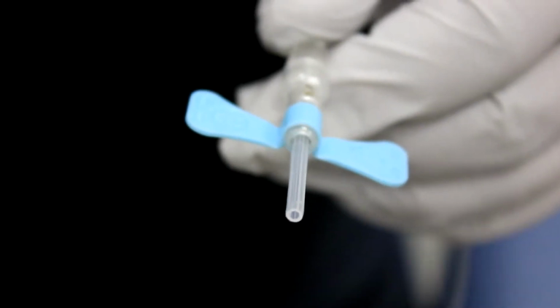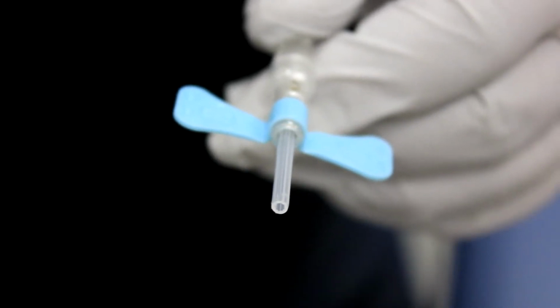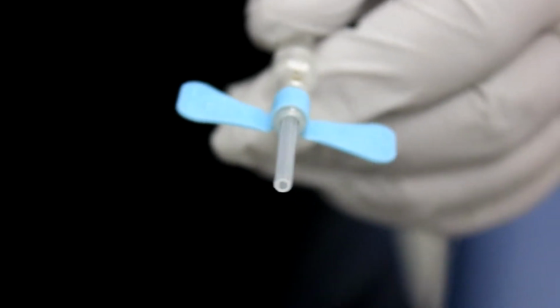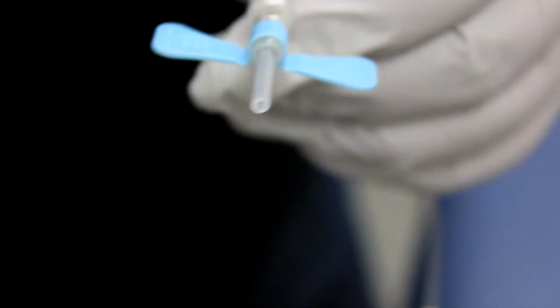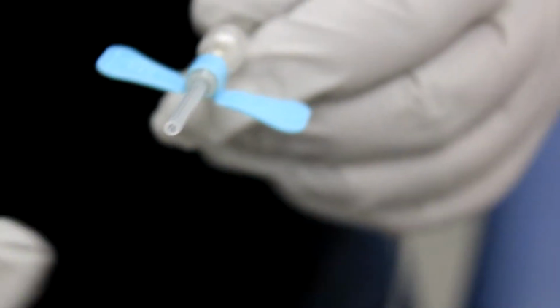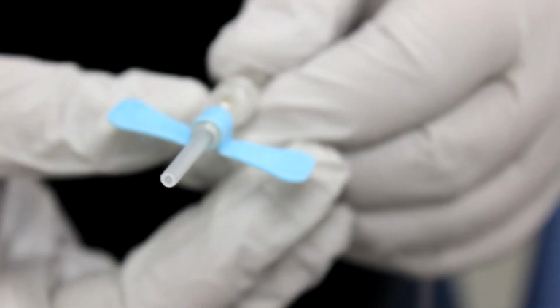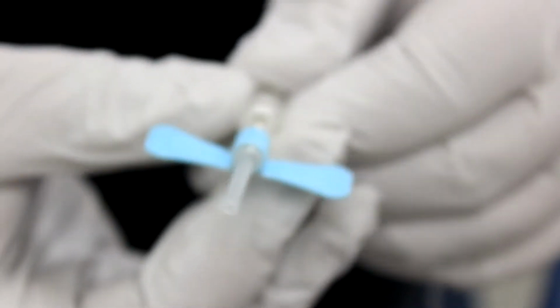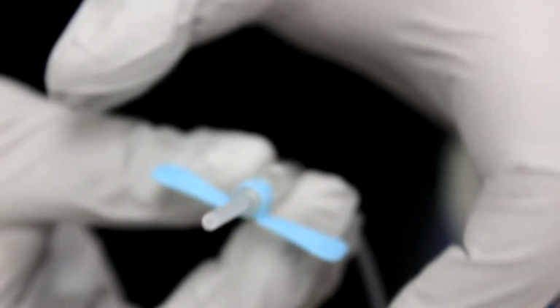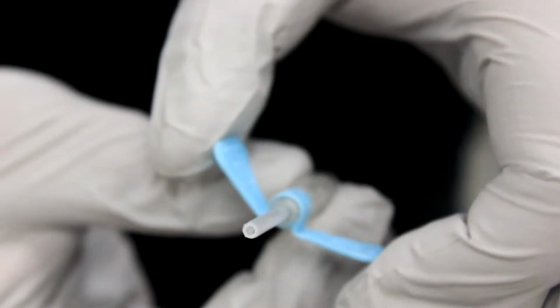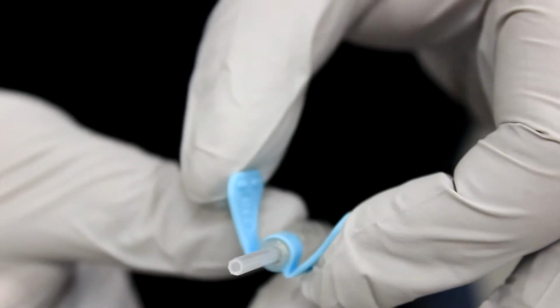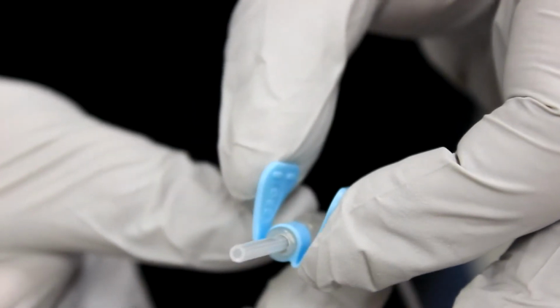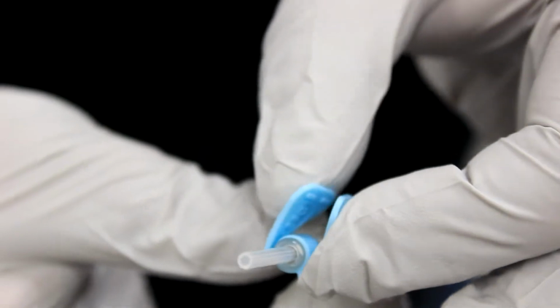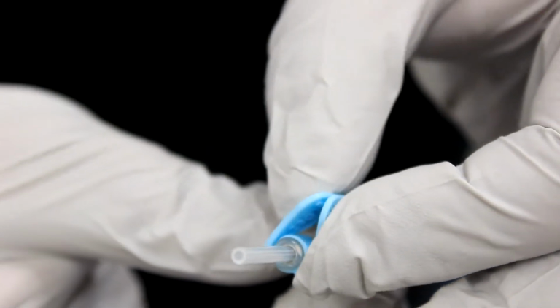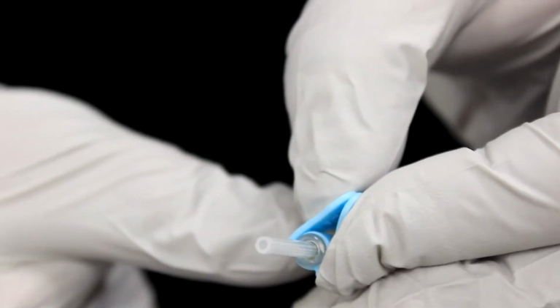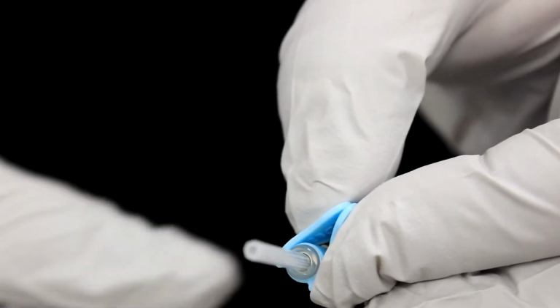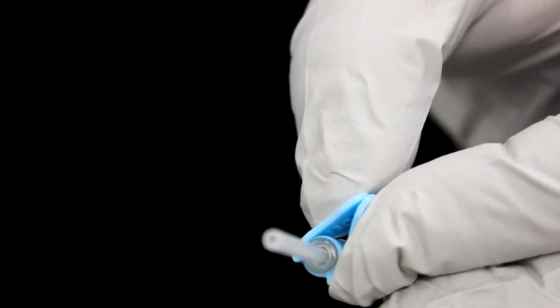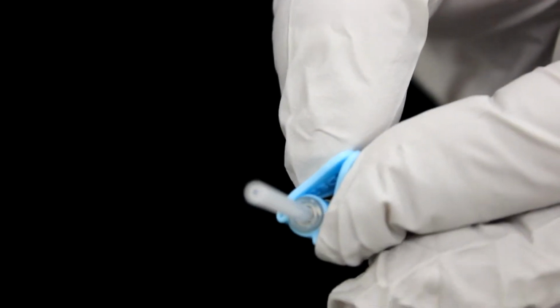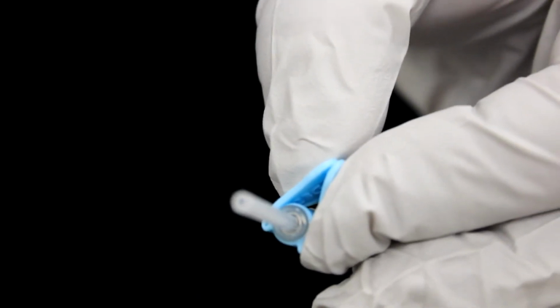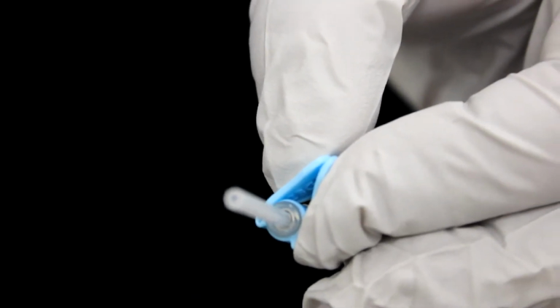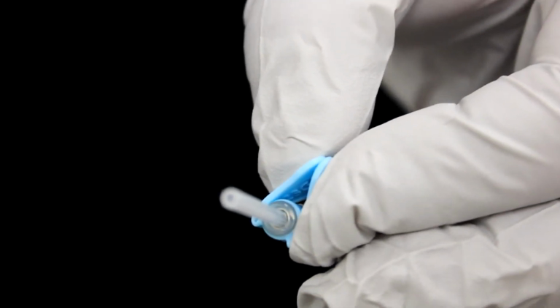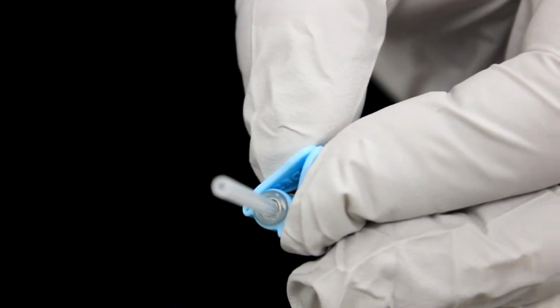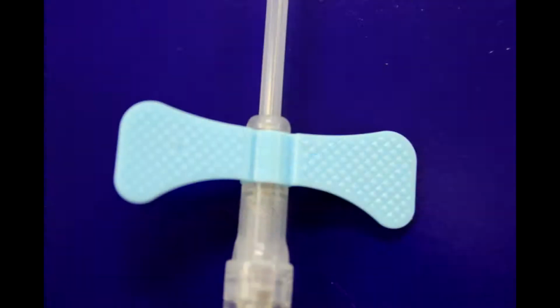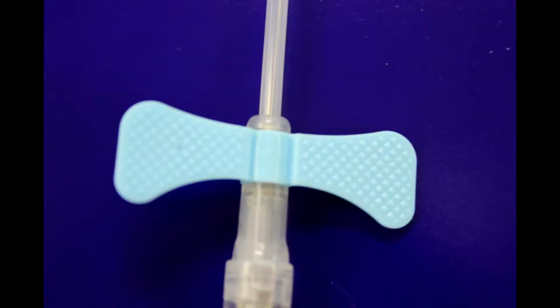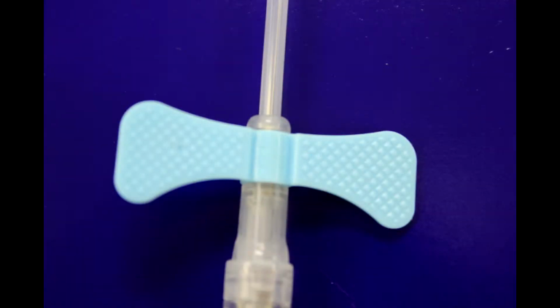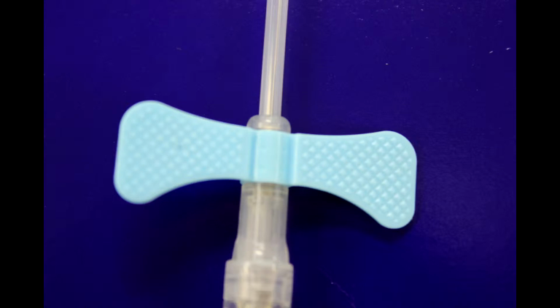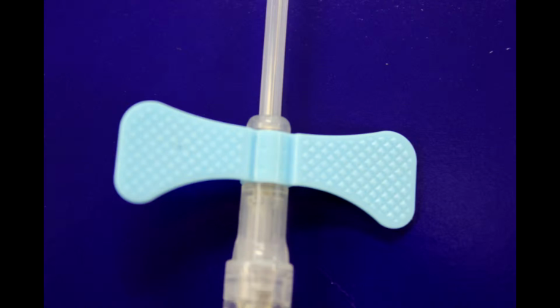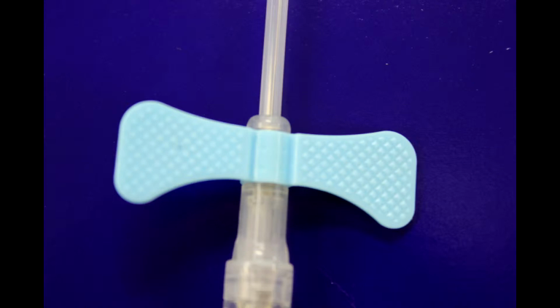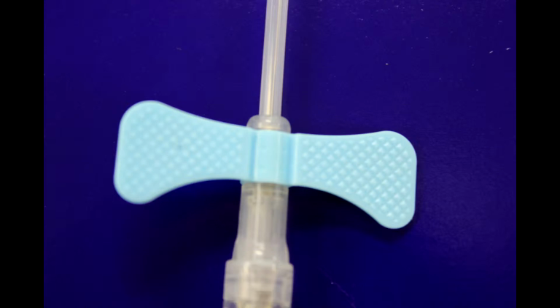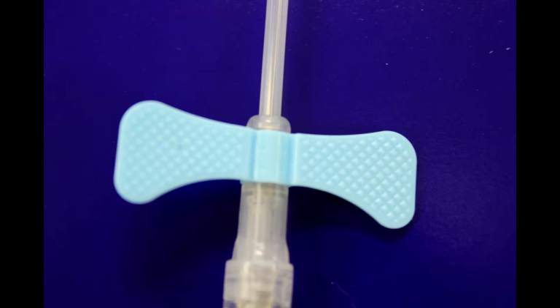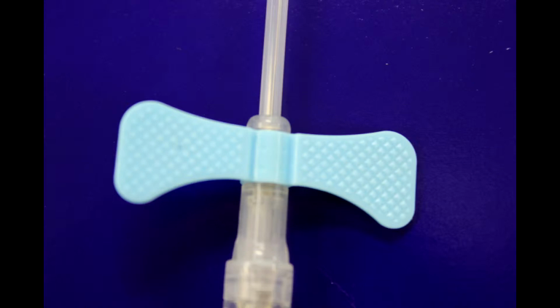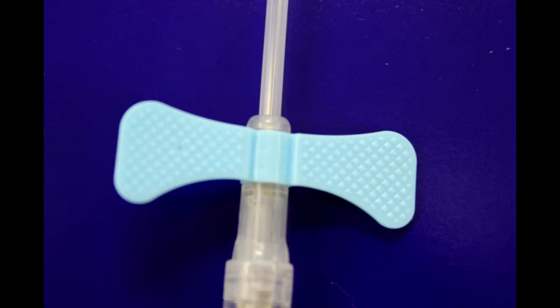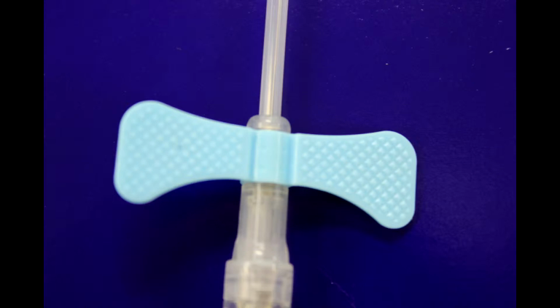After setting up your collection device, grip the wings together for stability during the draw. Note that the back of the grips are textured and will prevent slippage with your gloves.